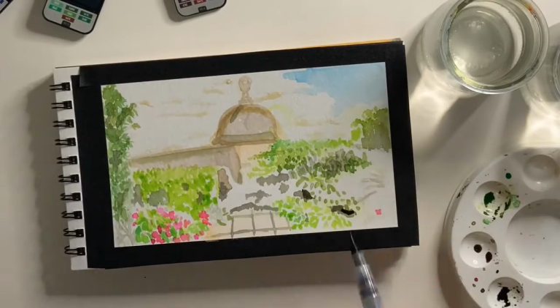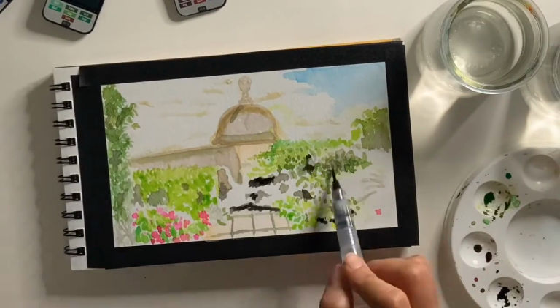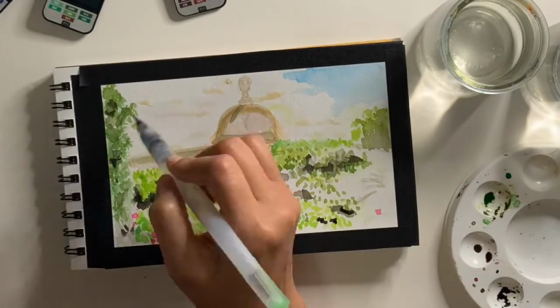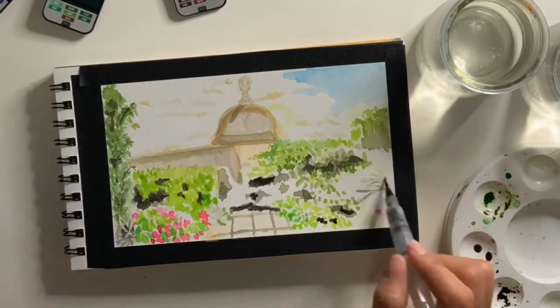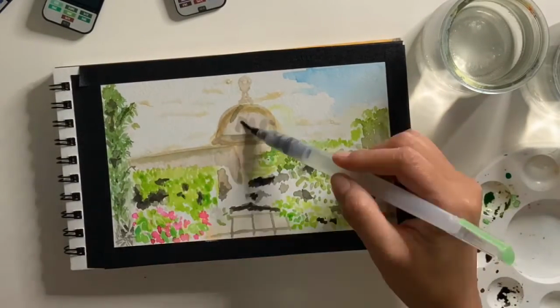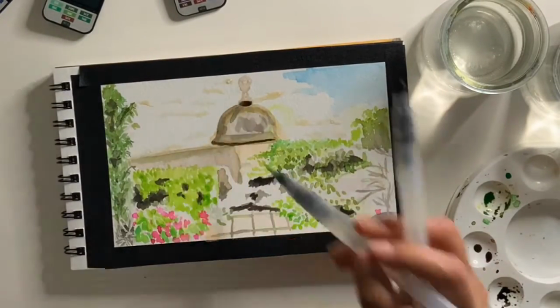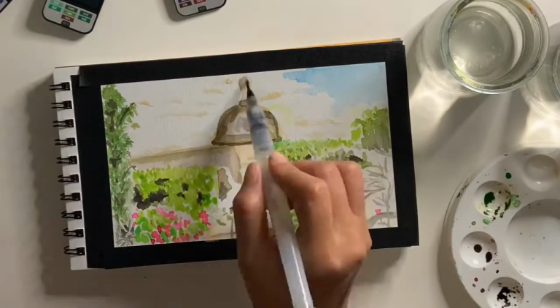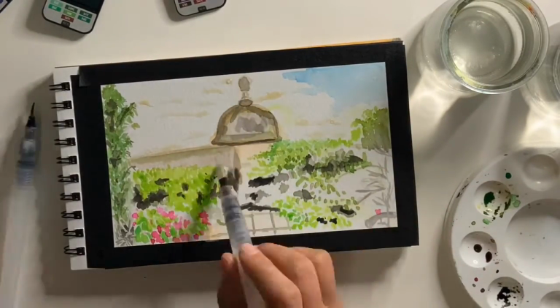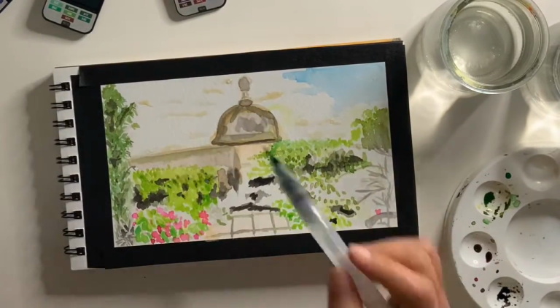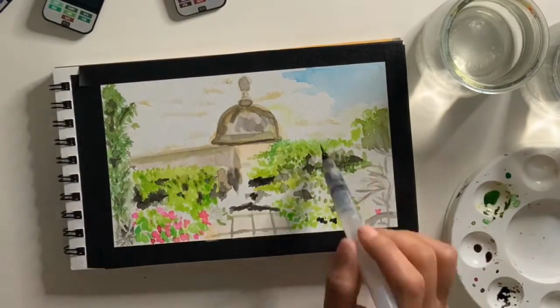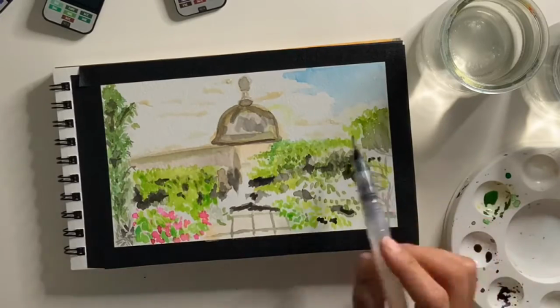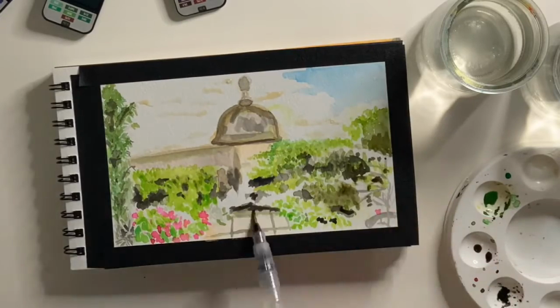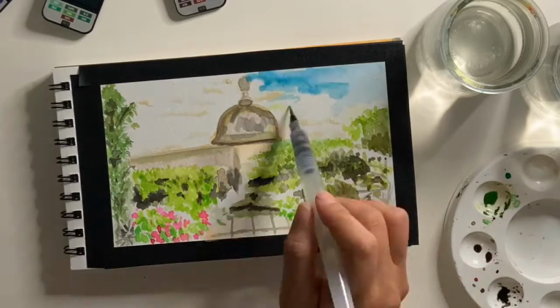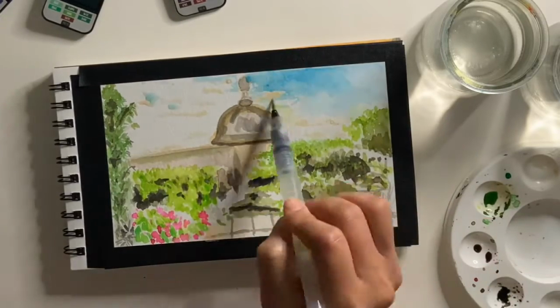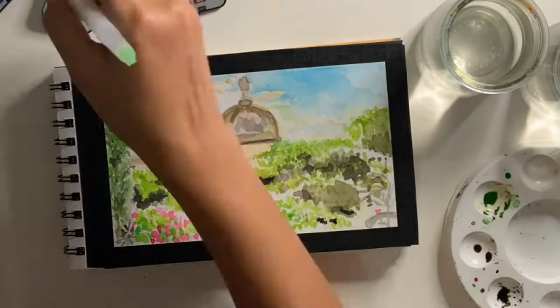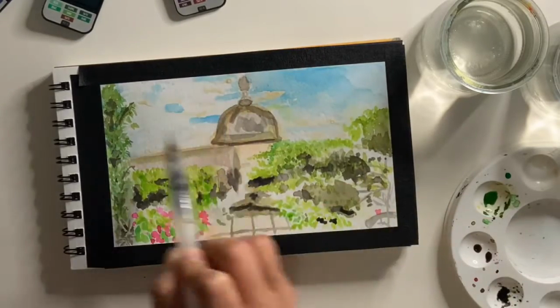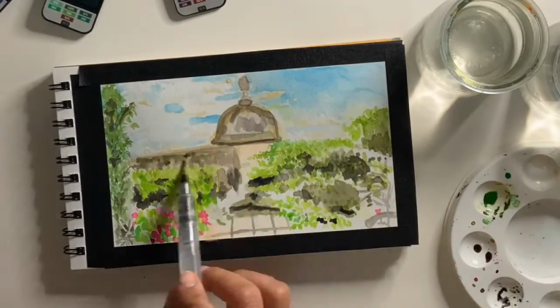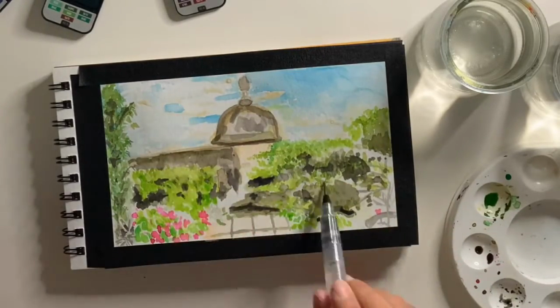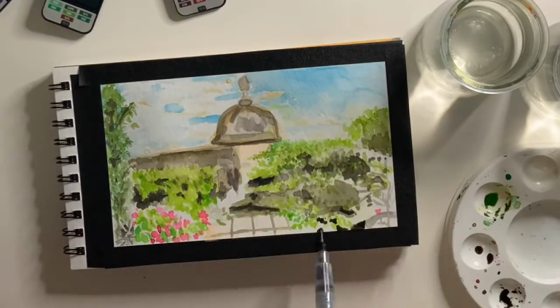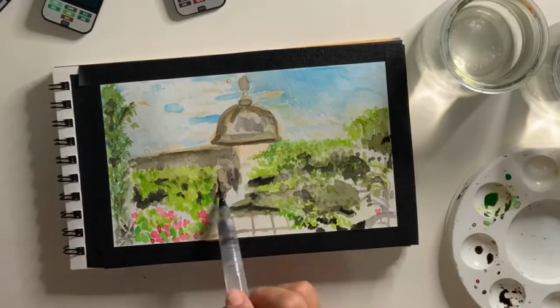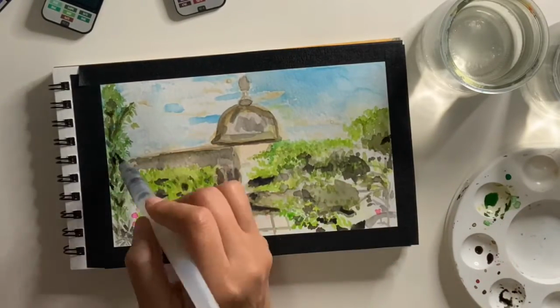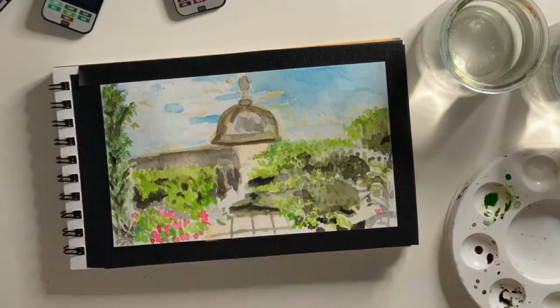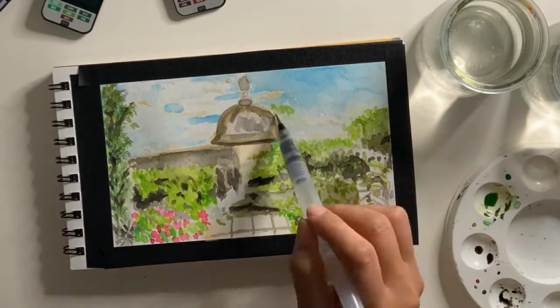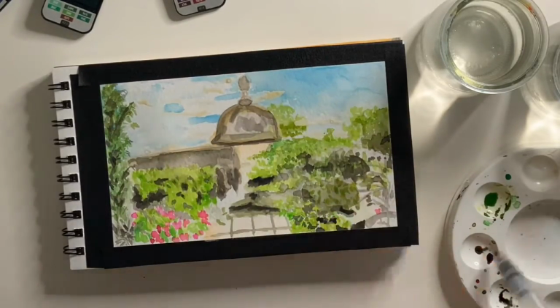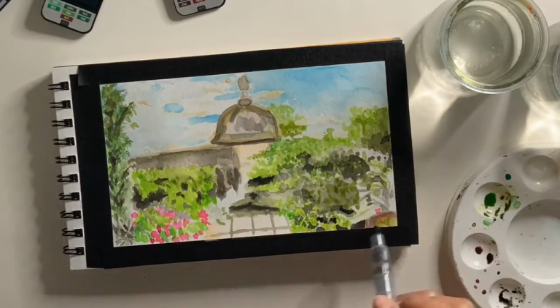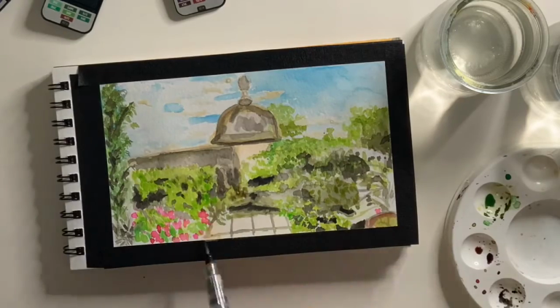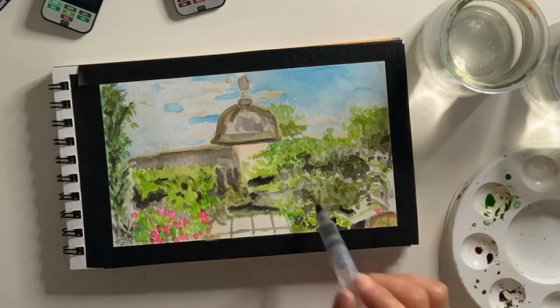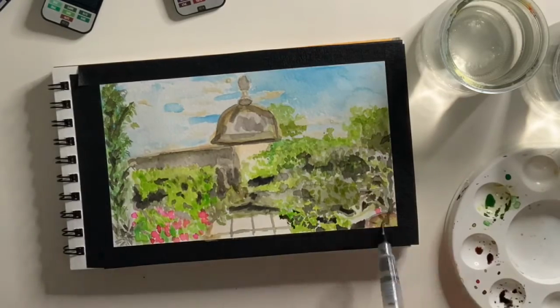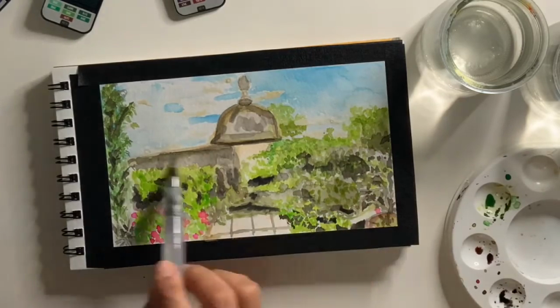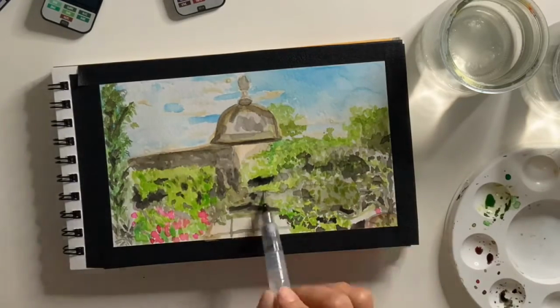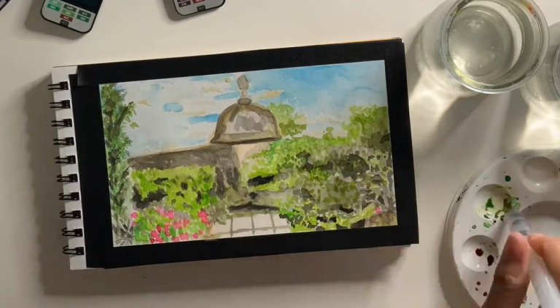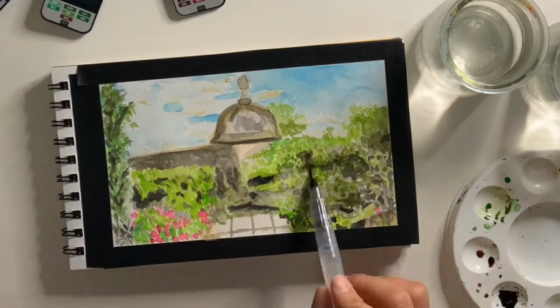Once I begin adding color, I like to layer colors over other colors in order to create the correct texture and so I can refine the details.